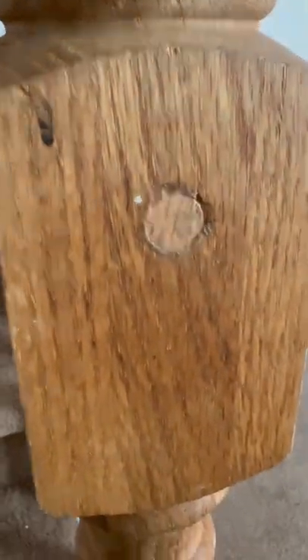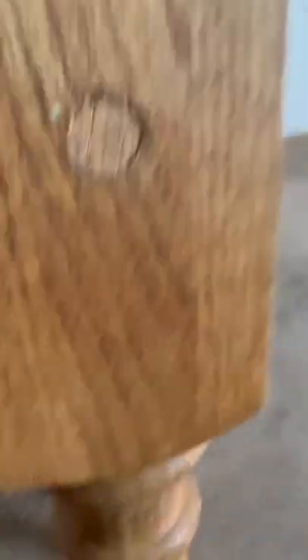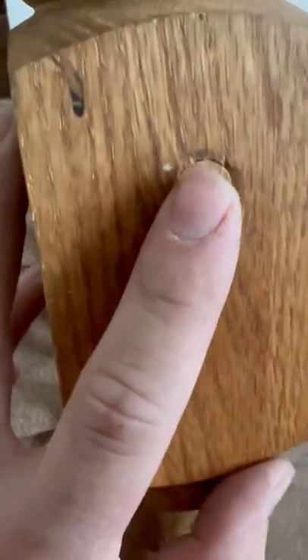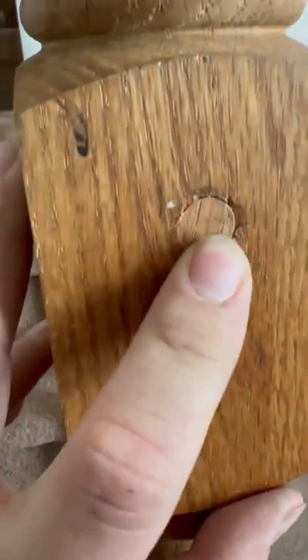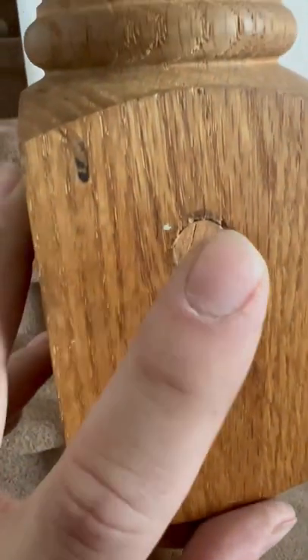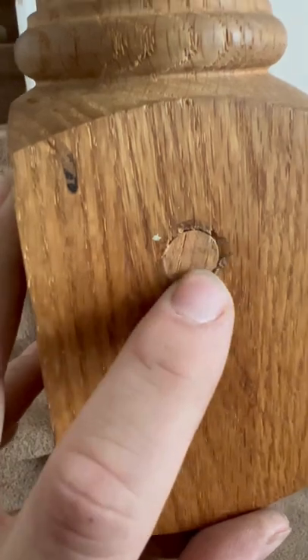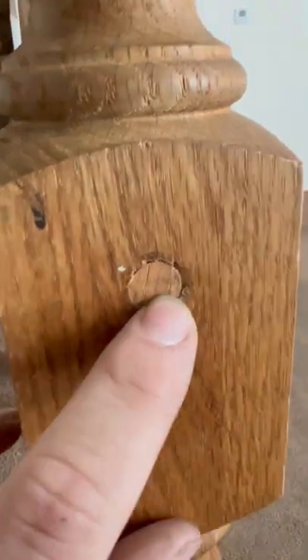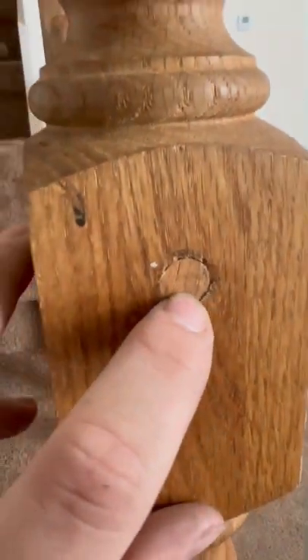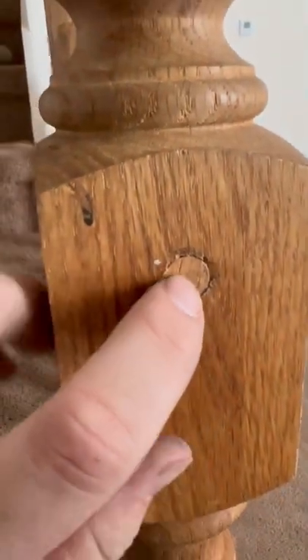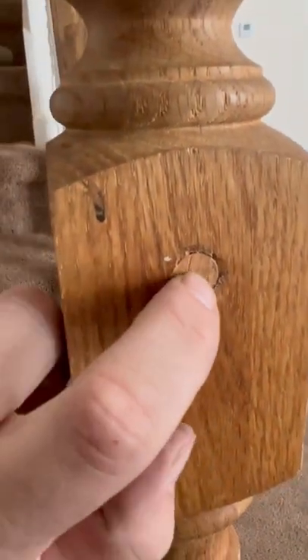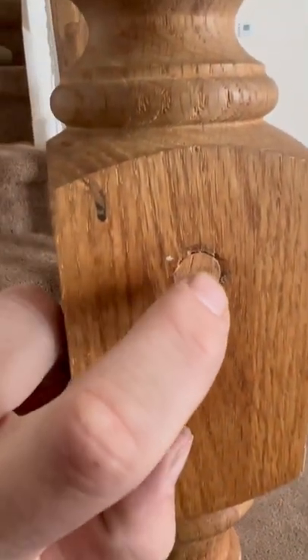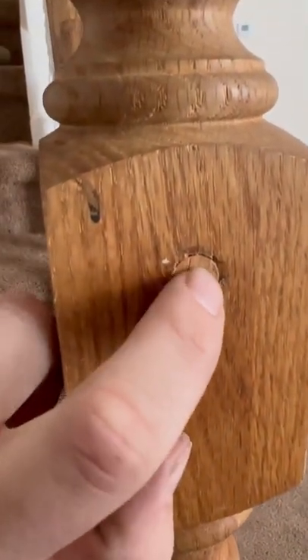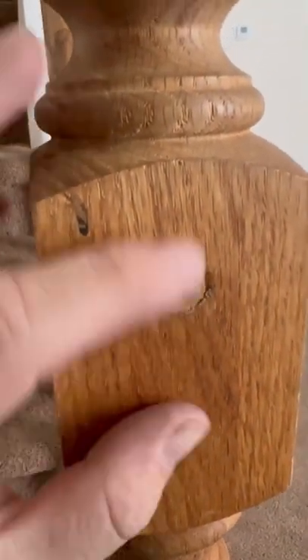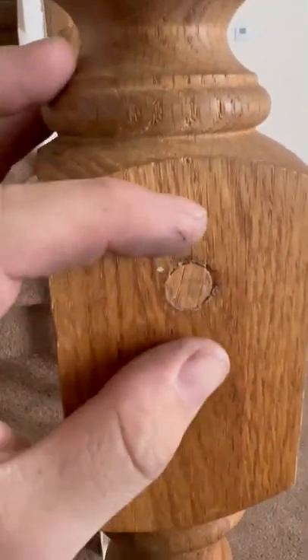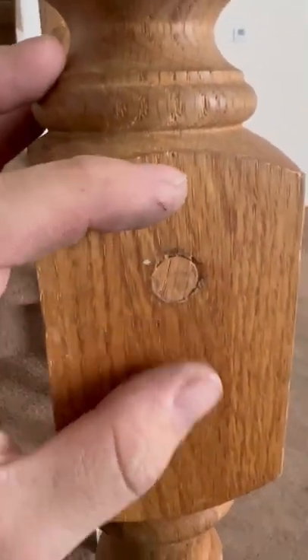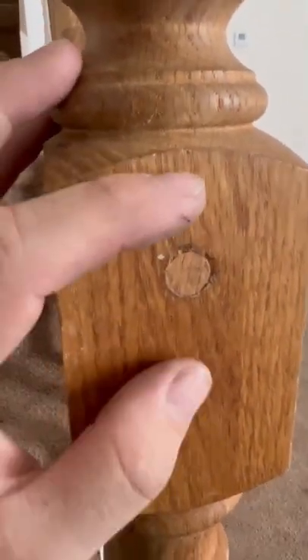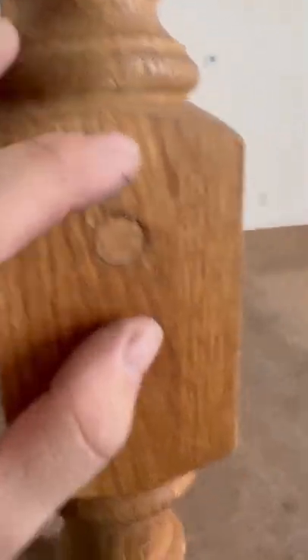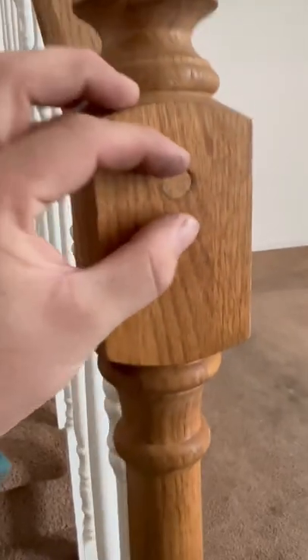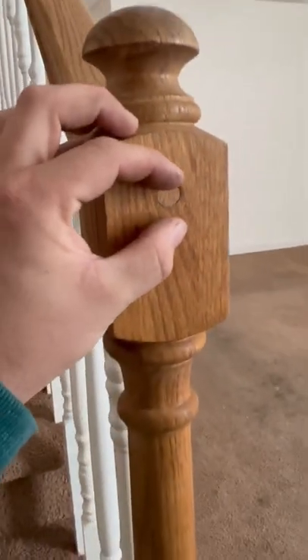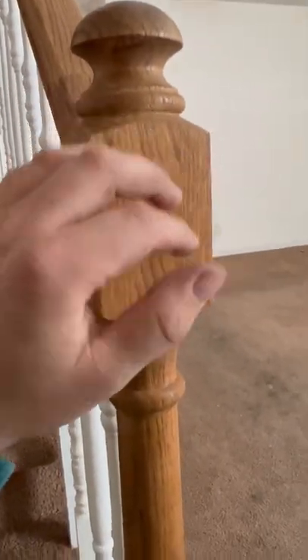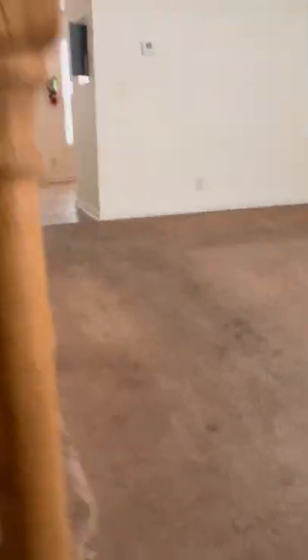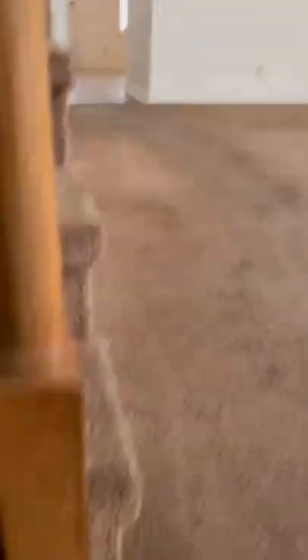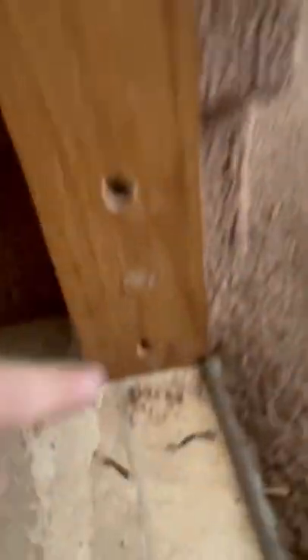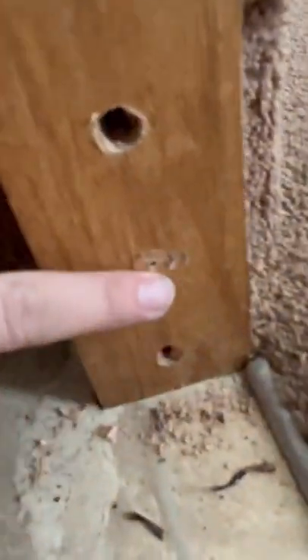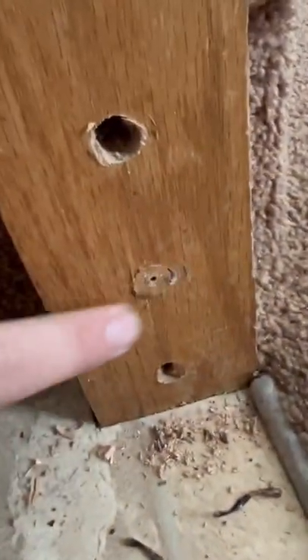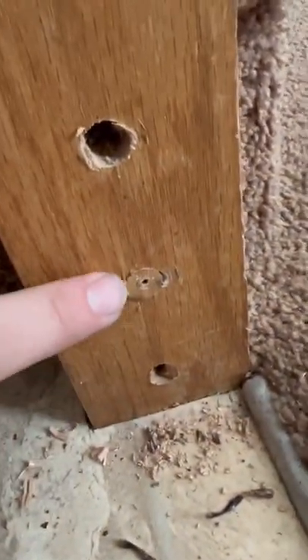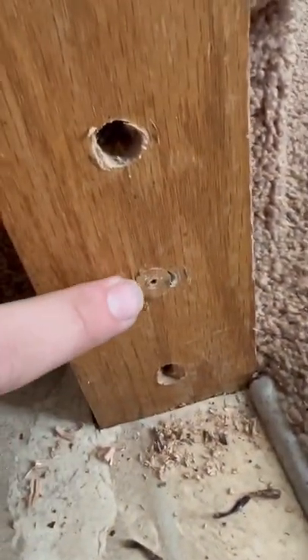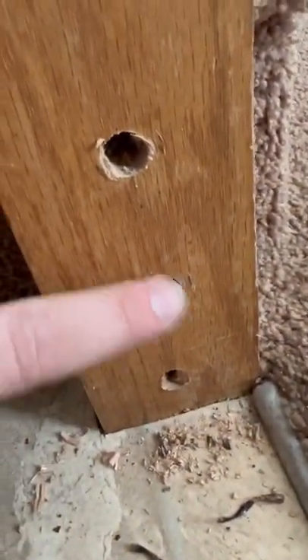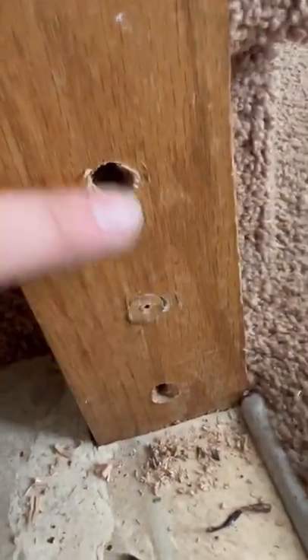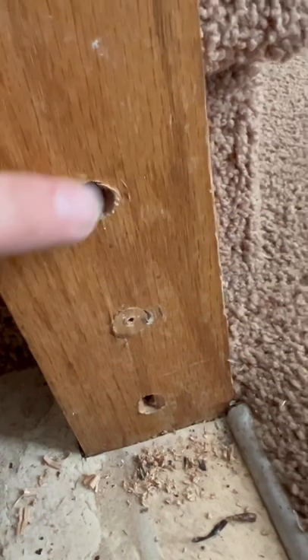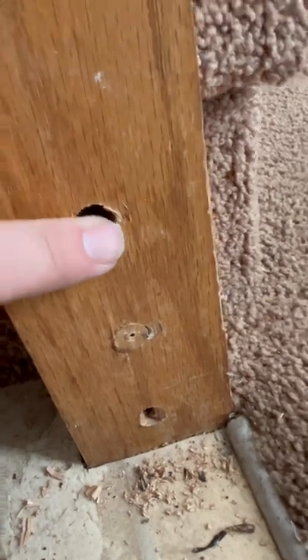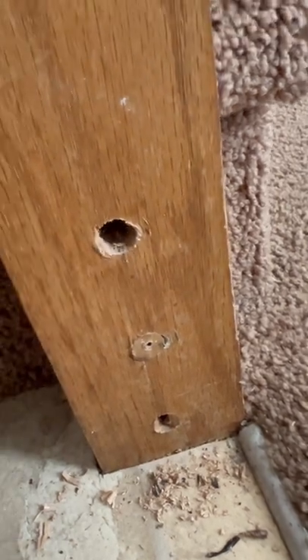So the best way — you can either drill that out, or just take a screw, put it in, and then take like a pry bar or a hammer and just pop it out. Sometimes you can get the cap to go back in fairly decent, and other times they just fall to pieces.